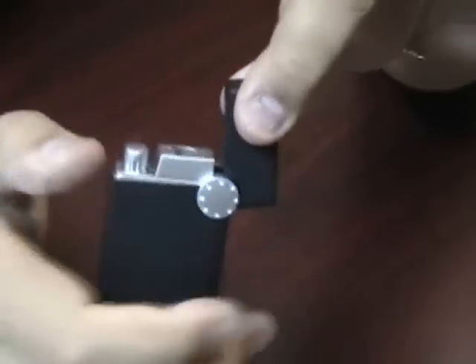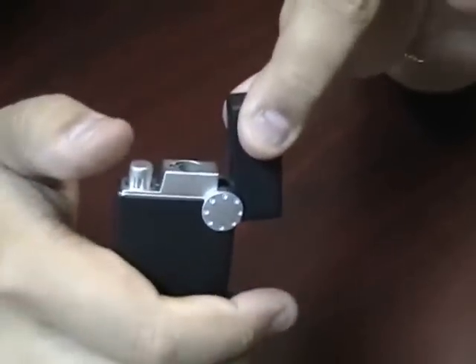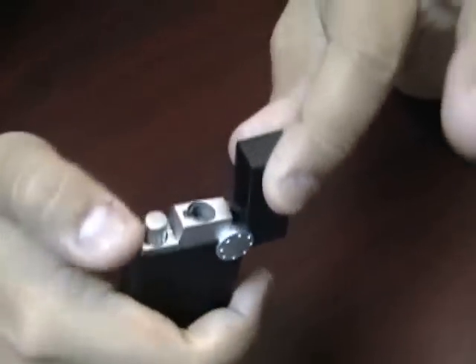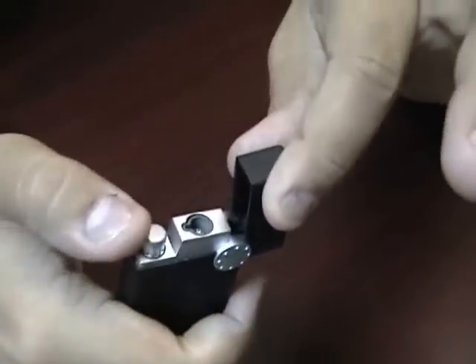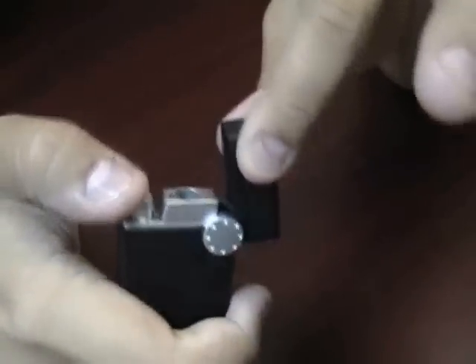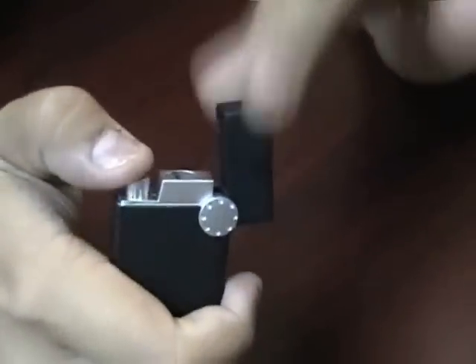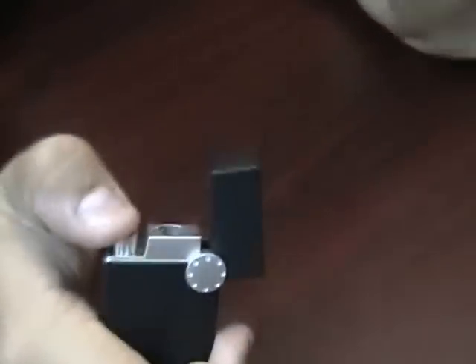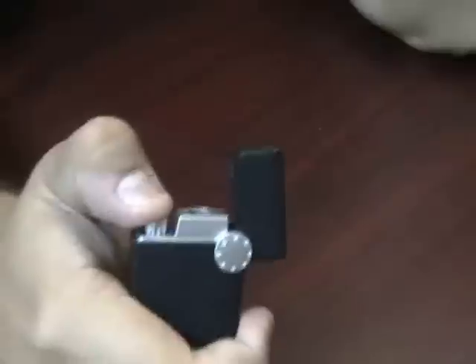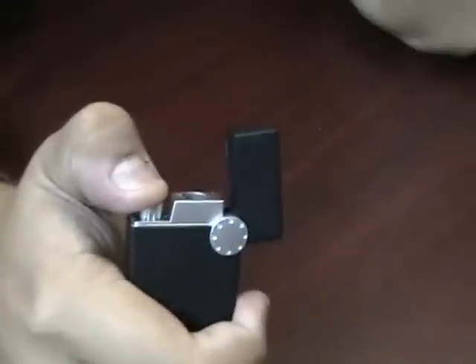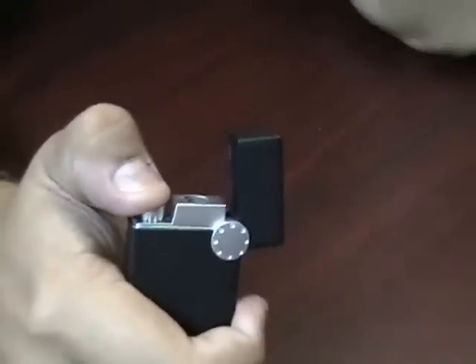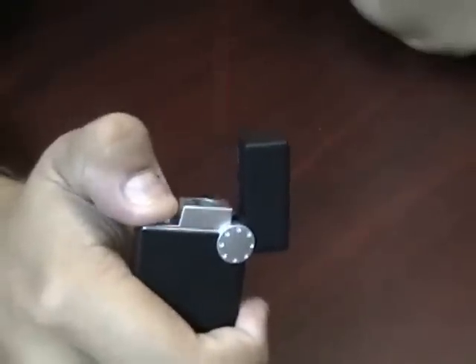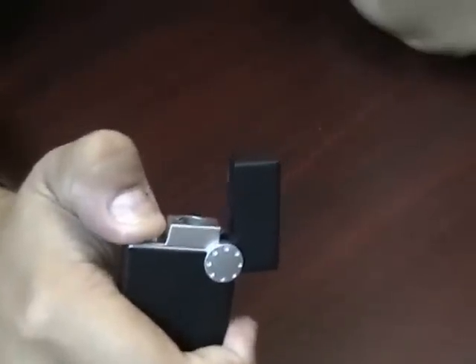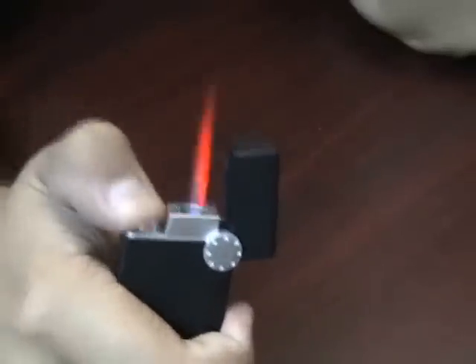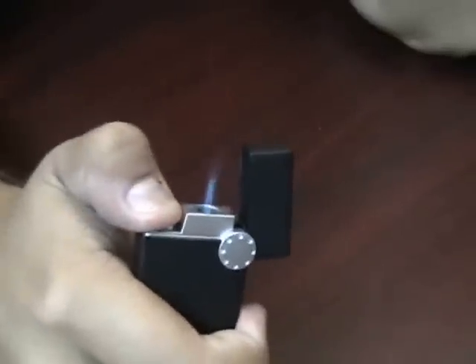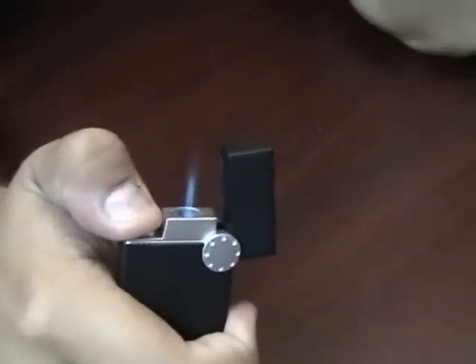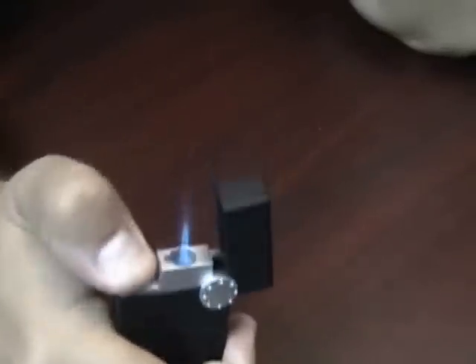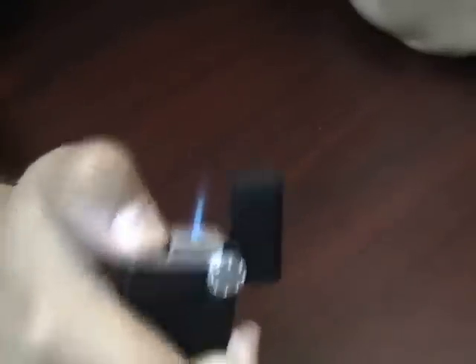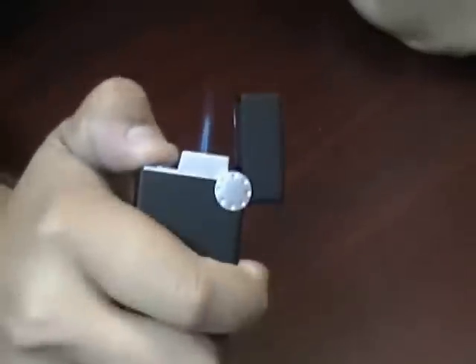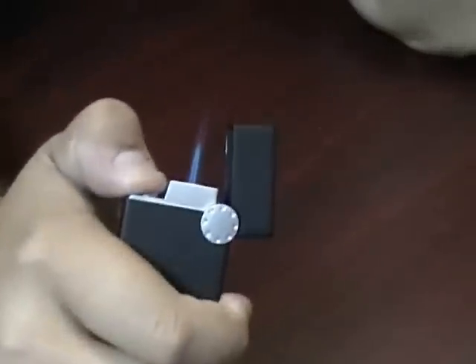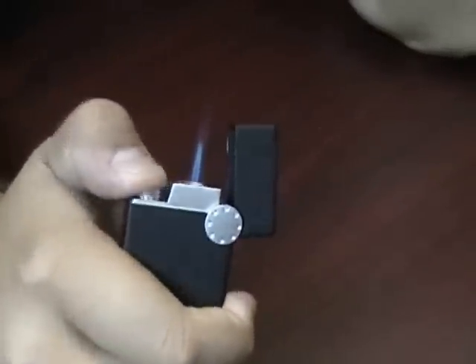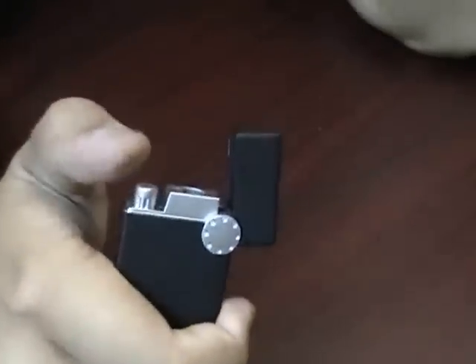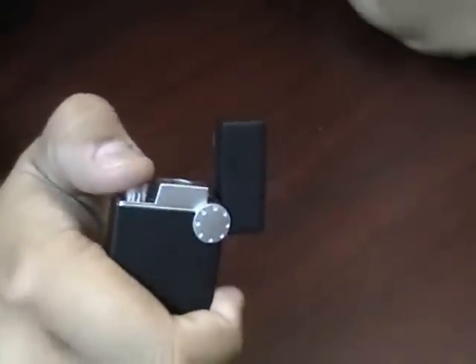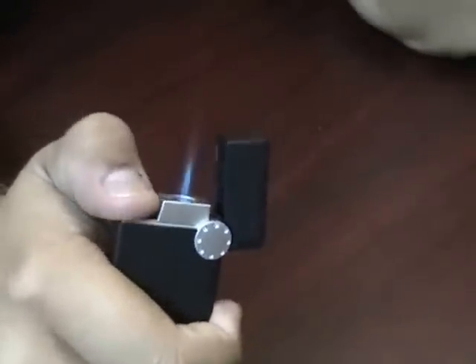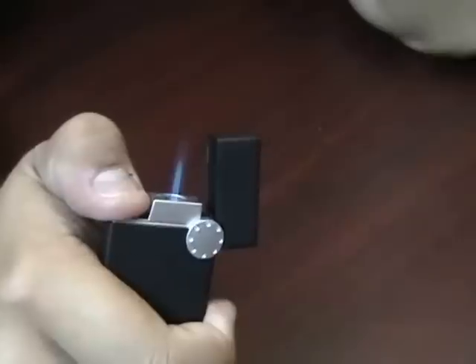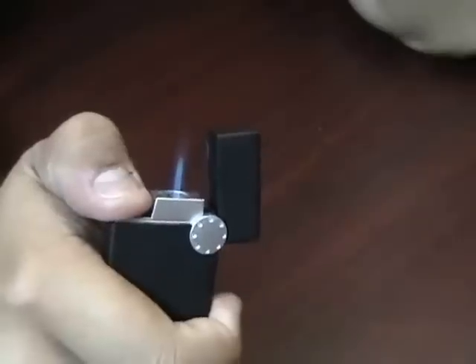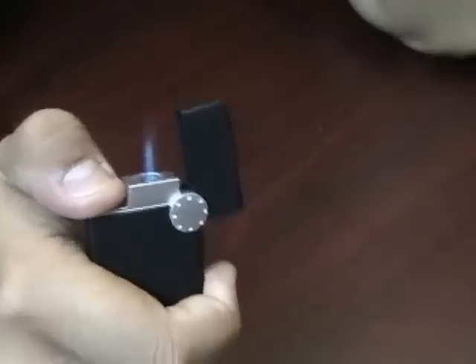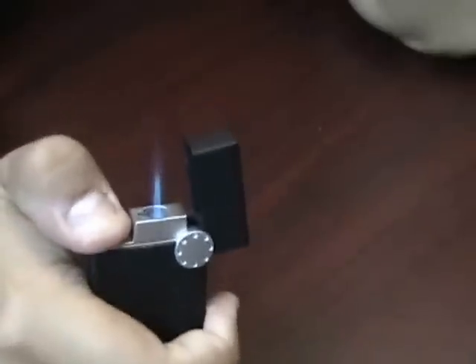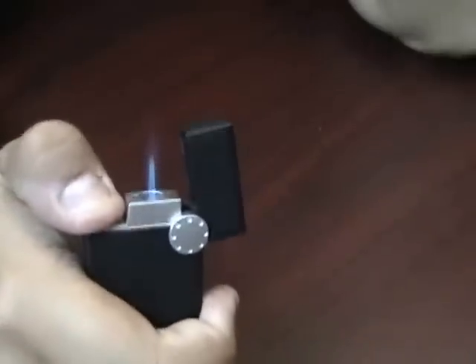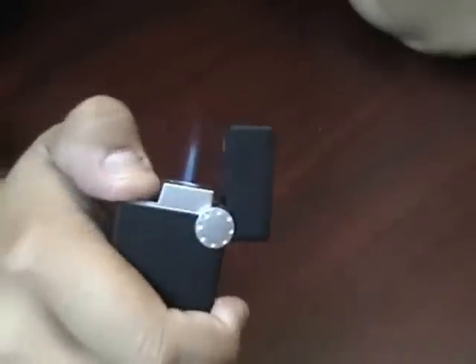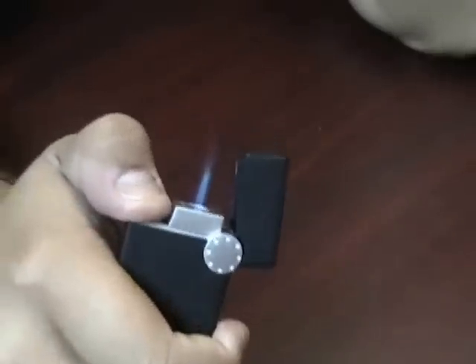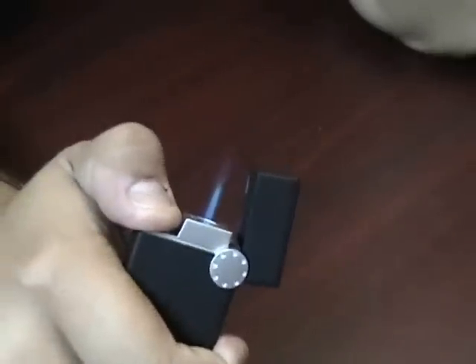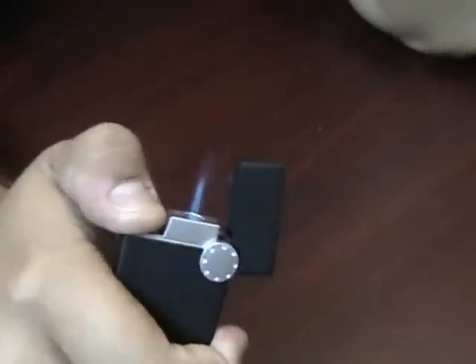To use the lighter, just push the big ignition button. It's a nice strong single flame.